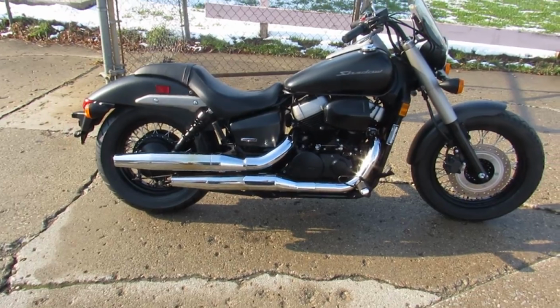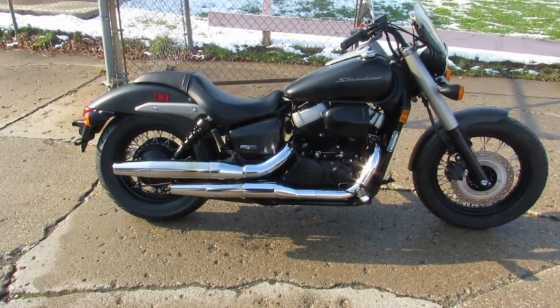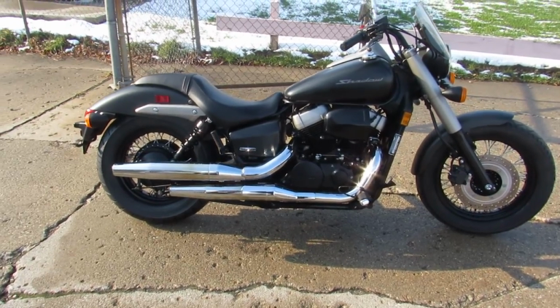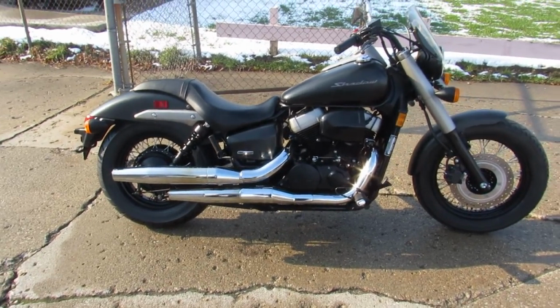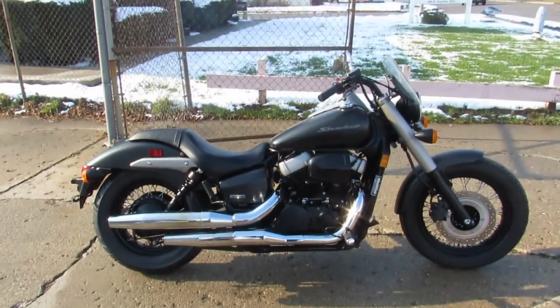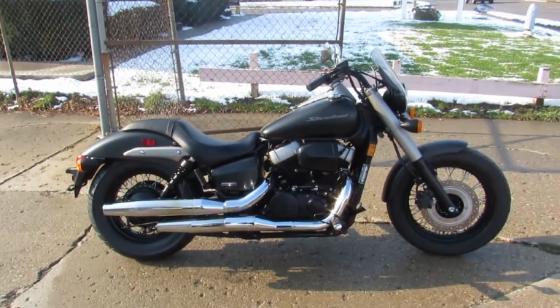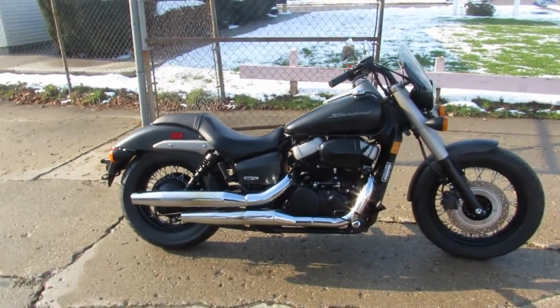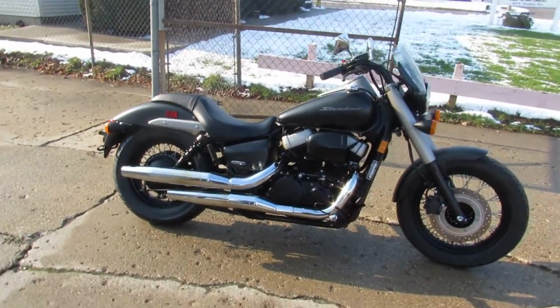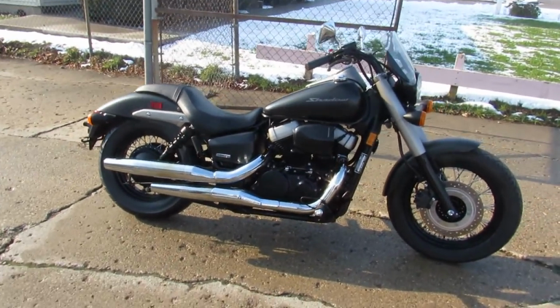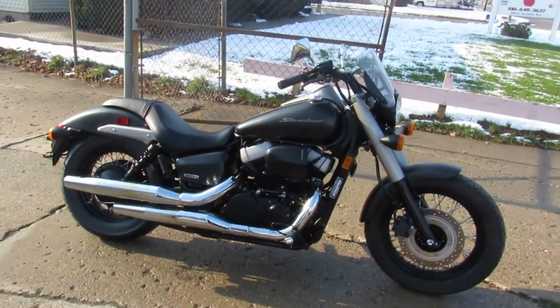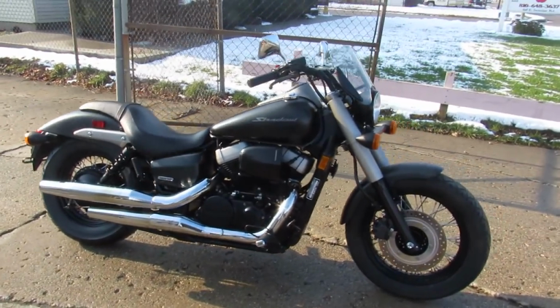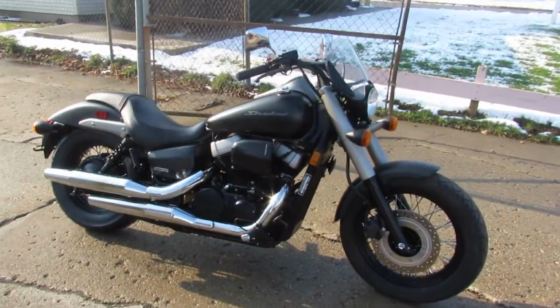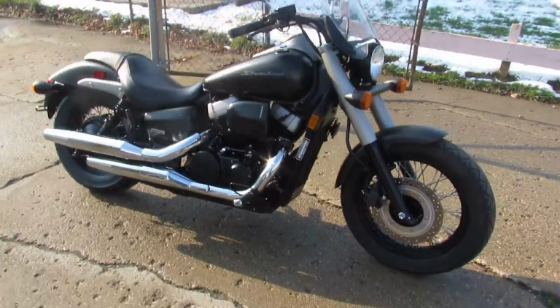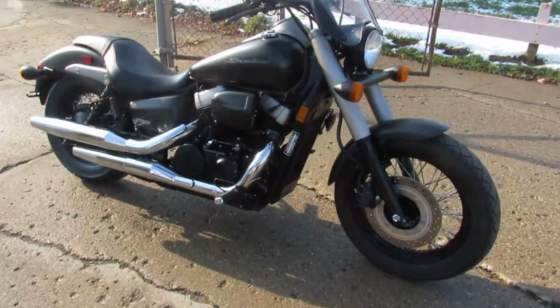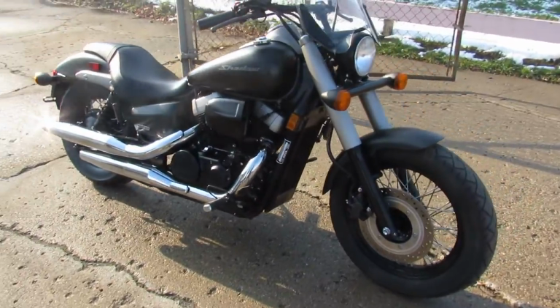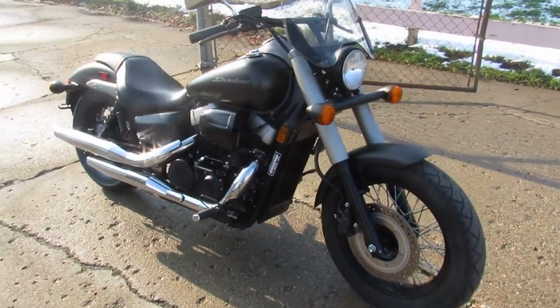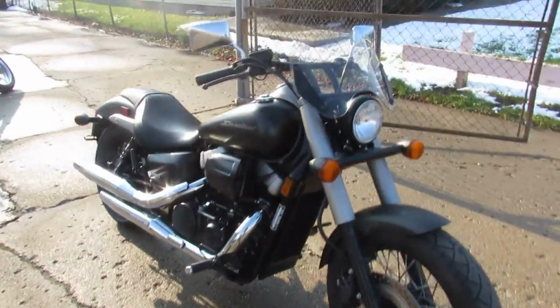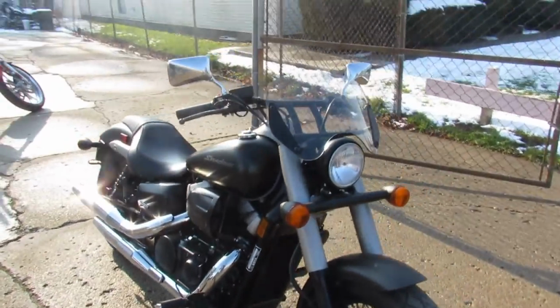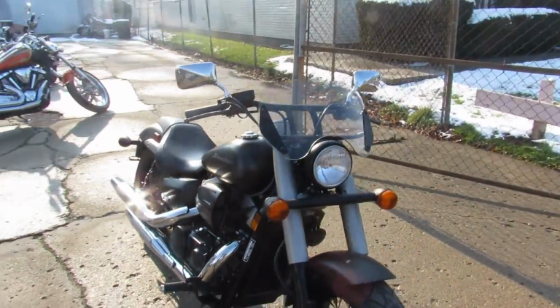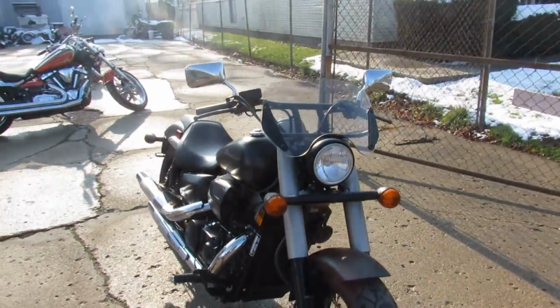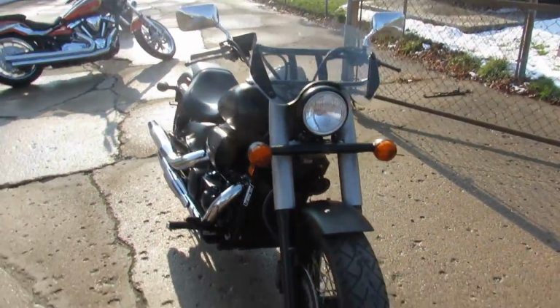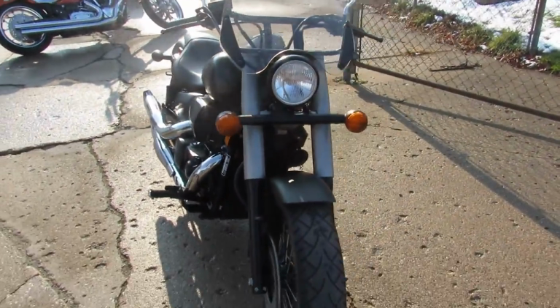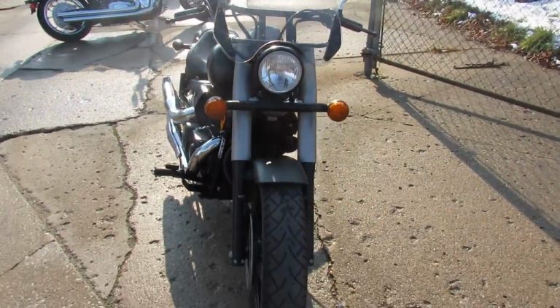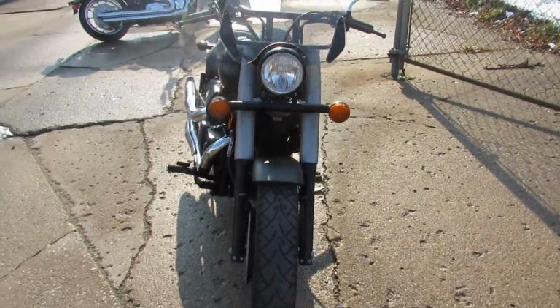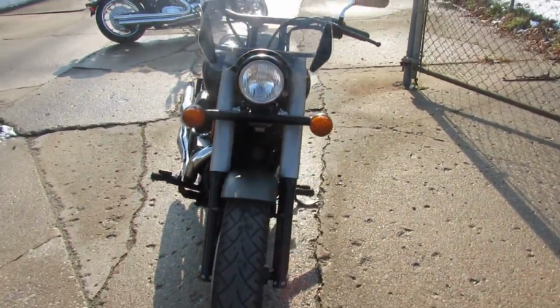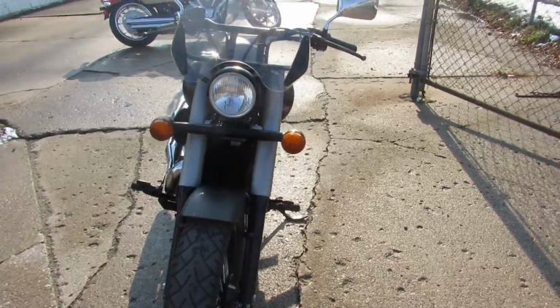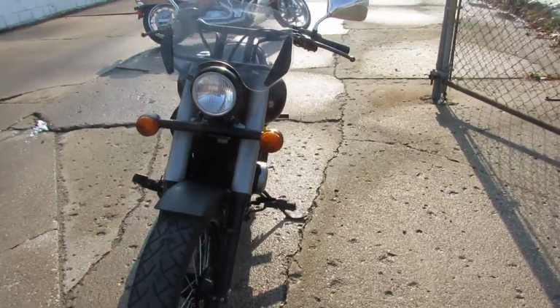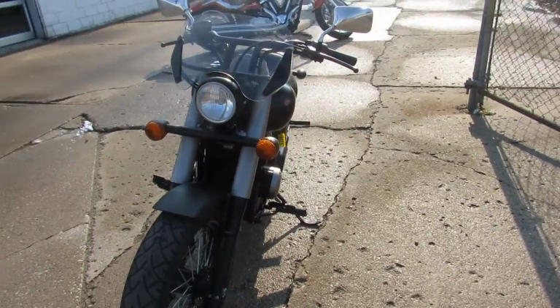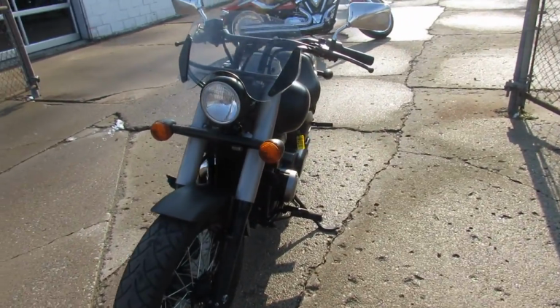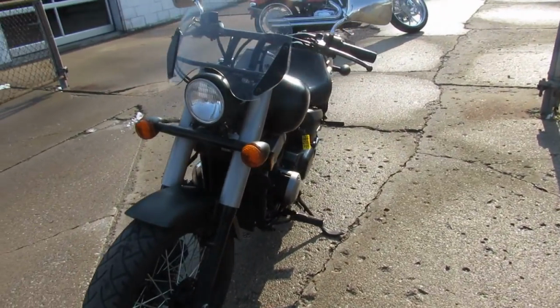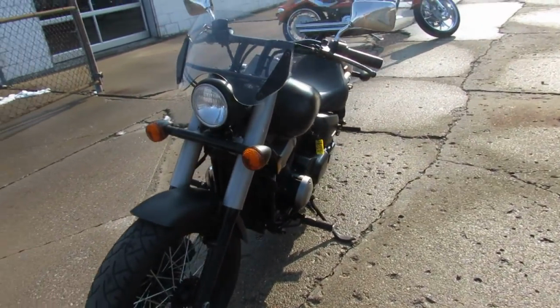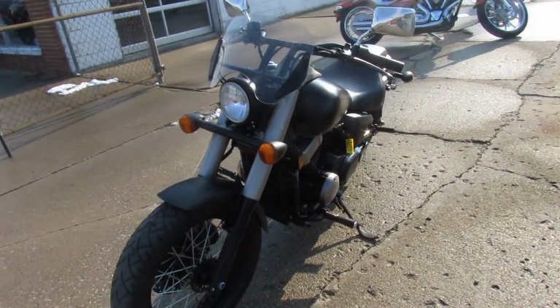What's up guys! Anybody out there looking for a nice little cruiser? We got them here at Approval Powersports. We just got a semi load of bikes and we'll get these things up as quick as we can. We got about a hundred videos to do, so keep an eye on our YouTube channel and Facebook page.